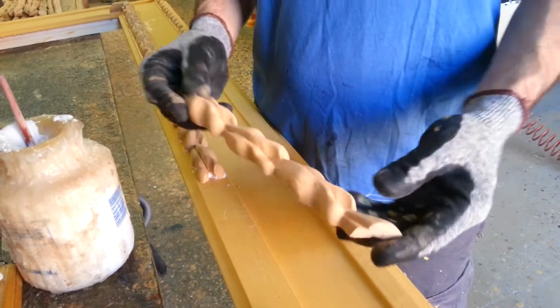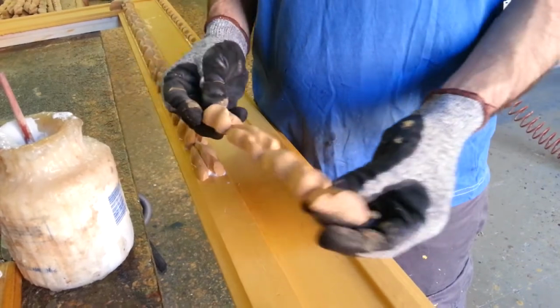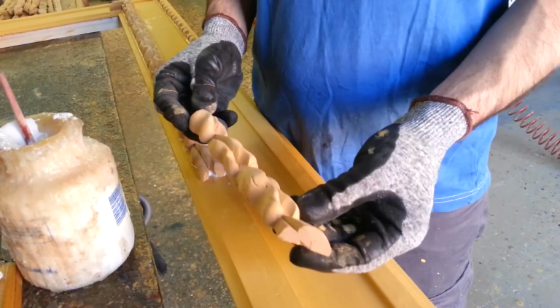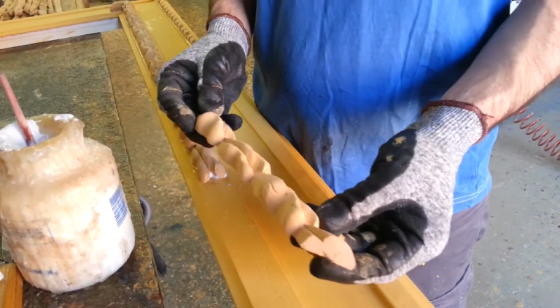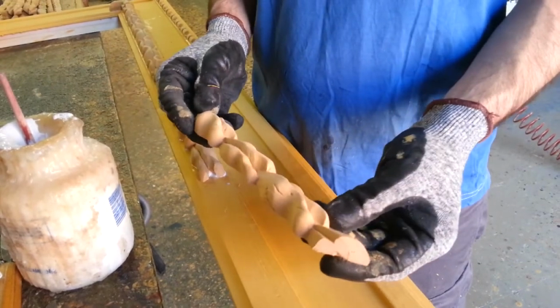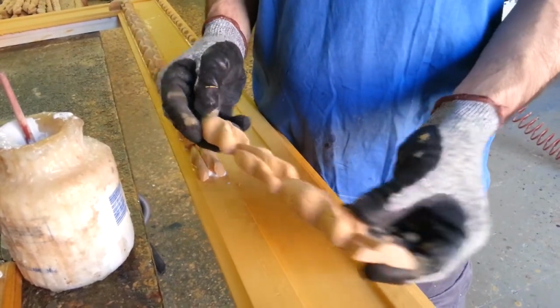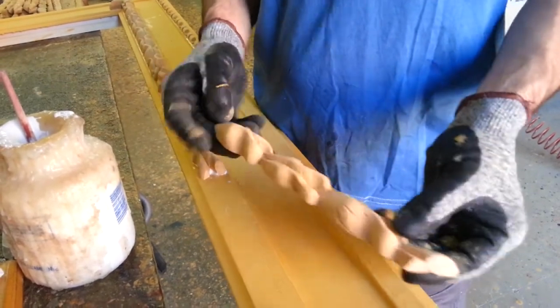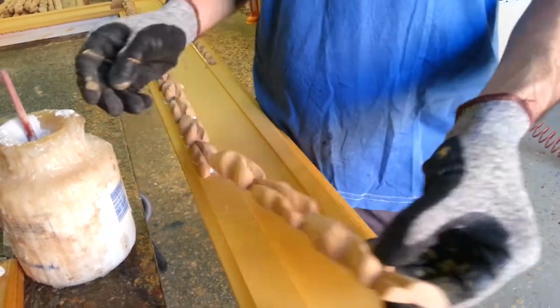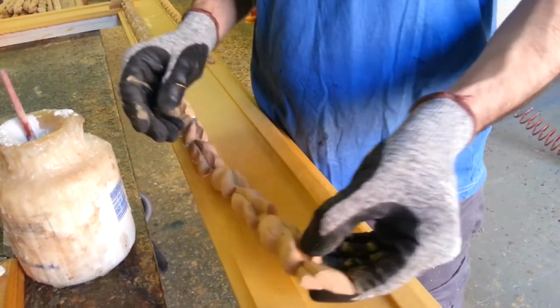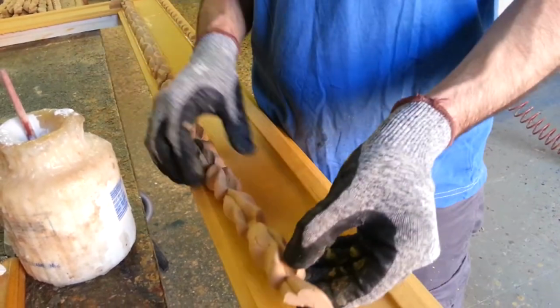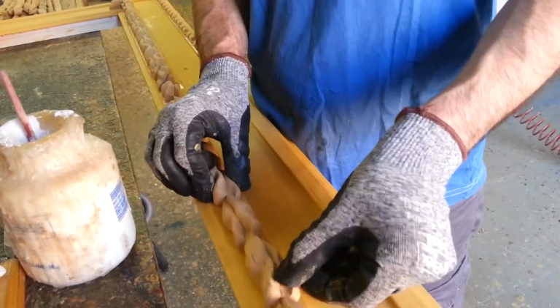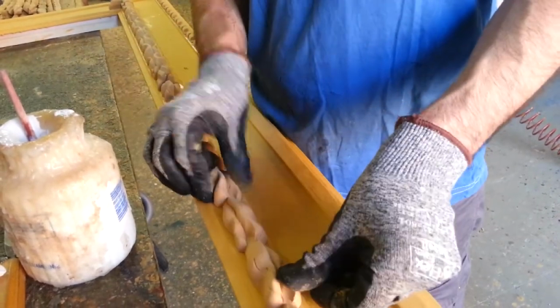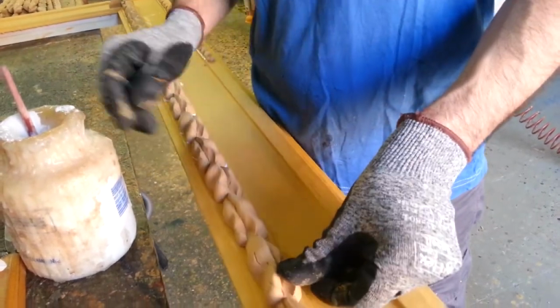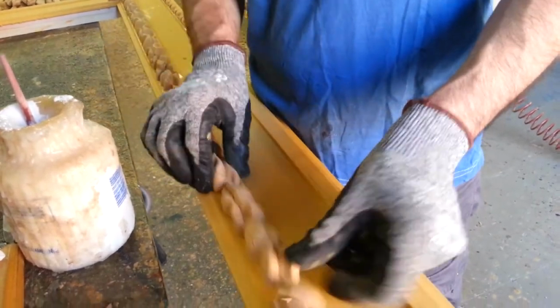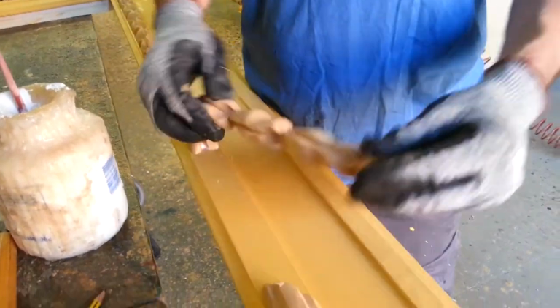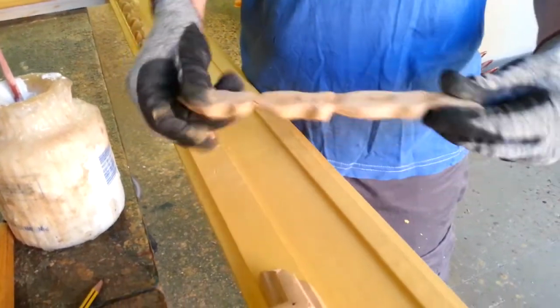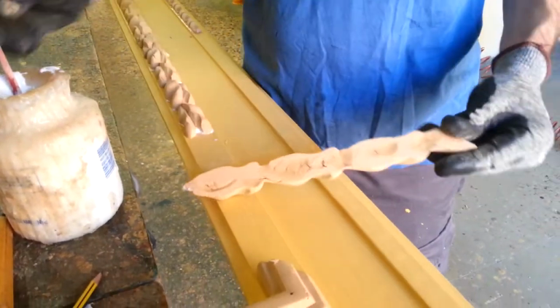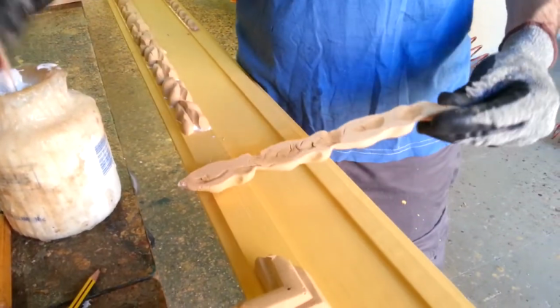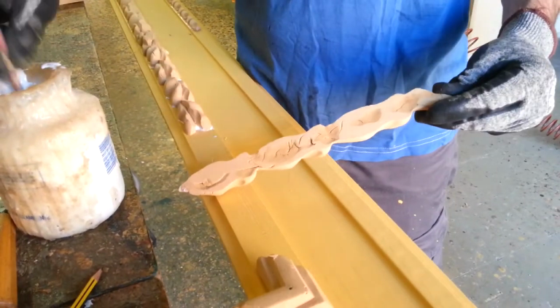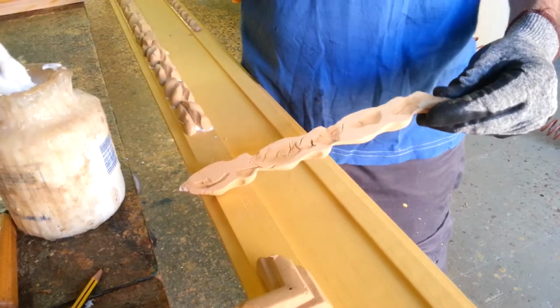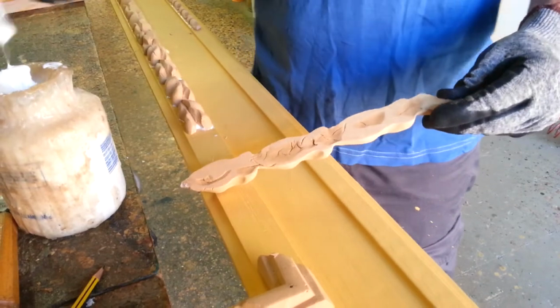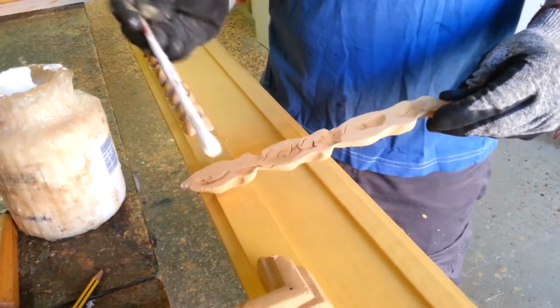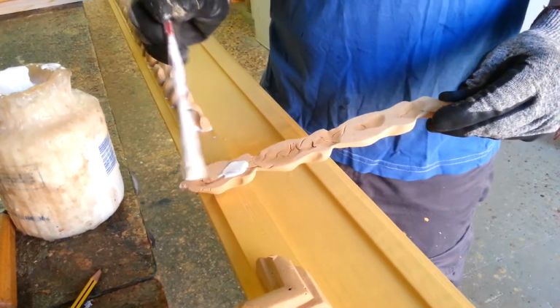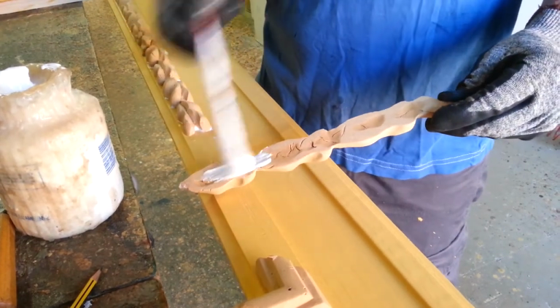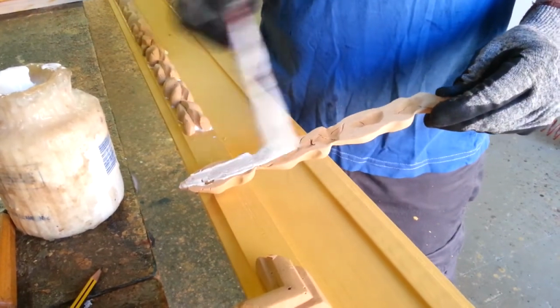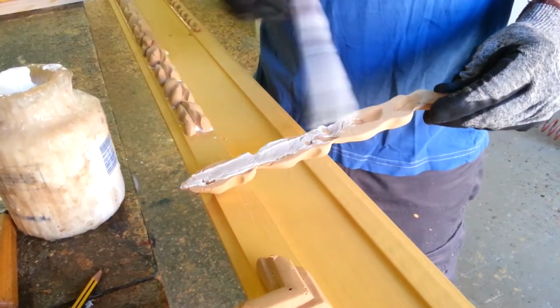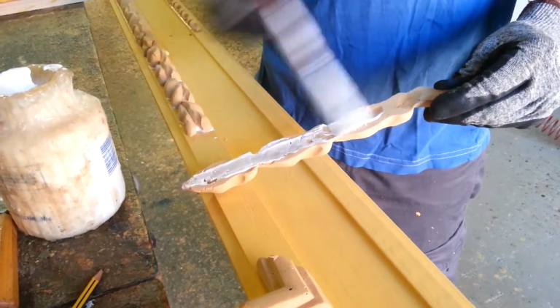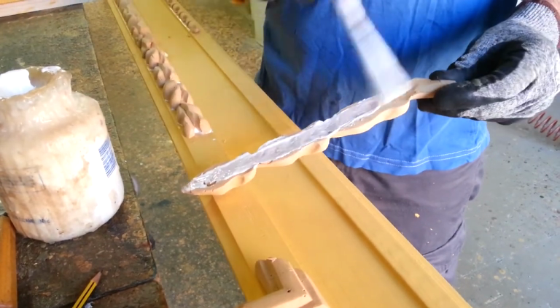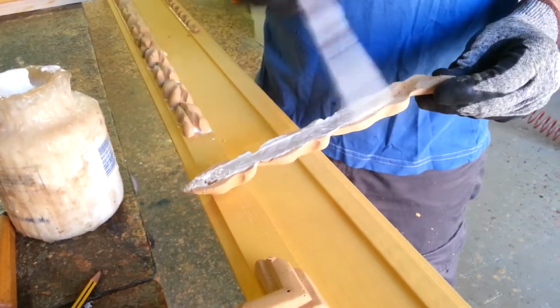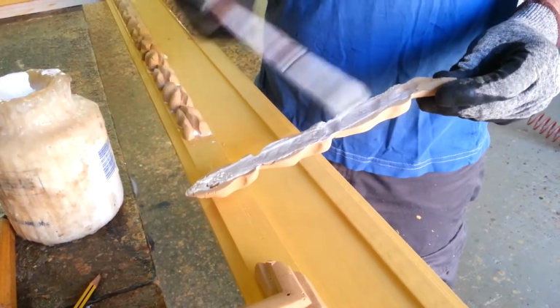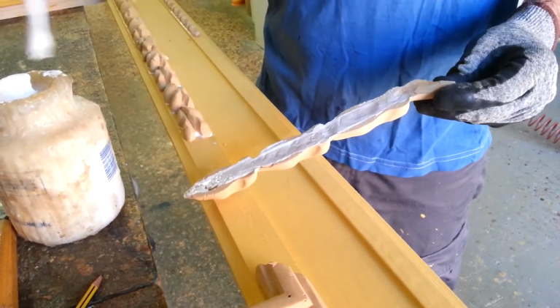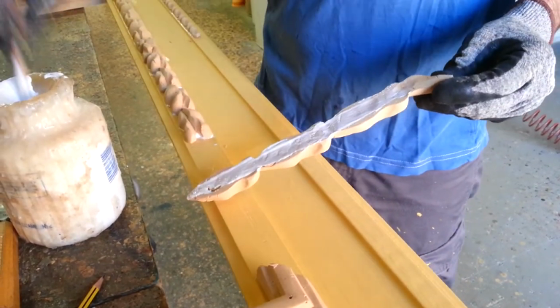The piece is now cut — now it's perfect, as you can see — and I put the glue and join it to the rest of the frame.